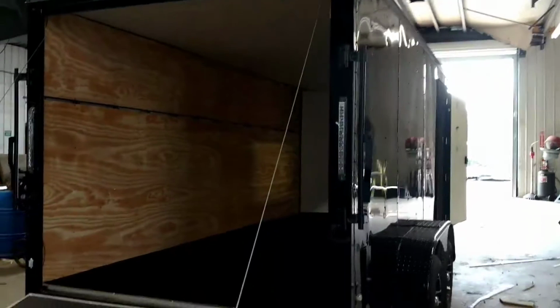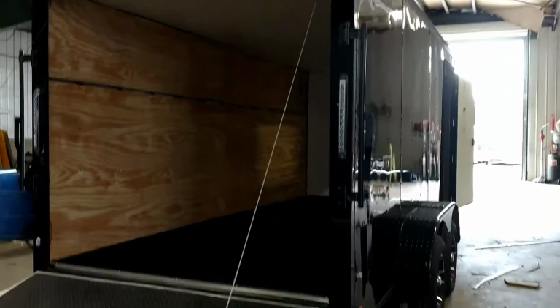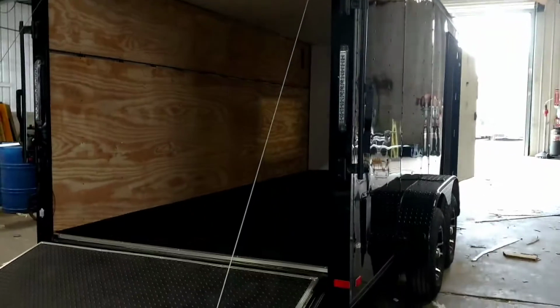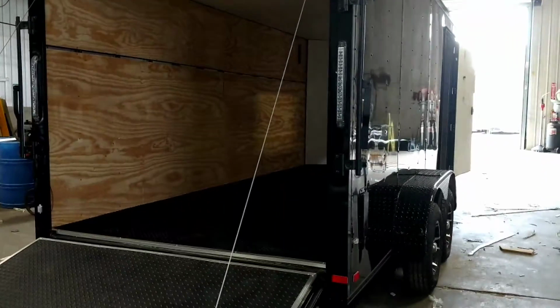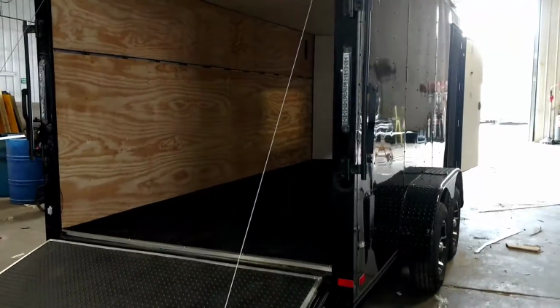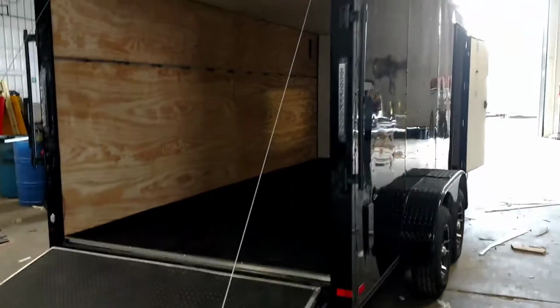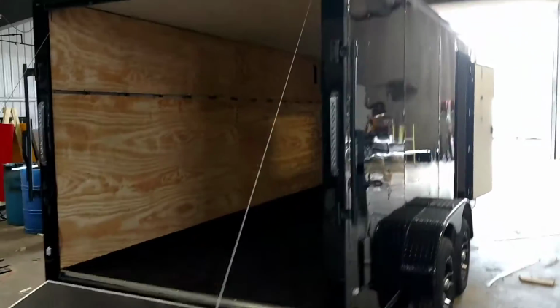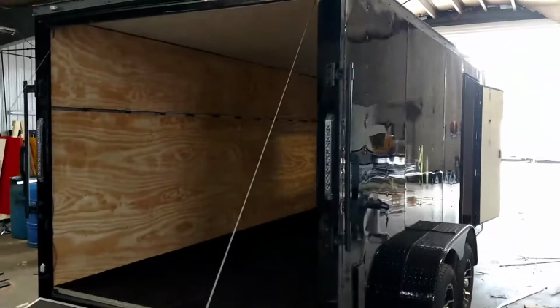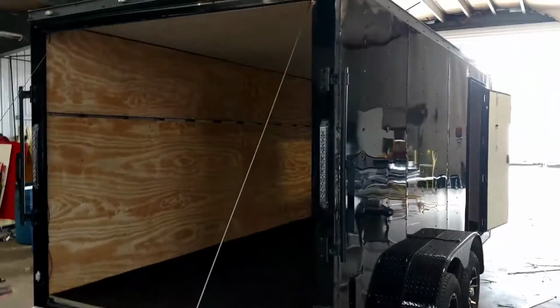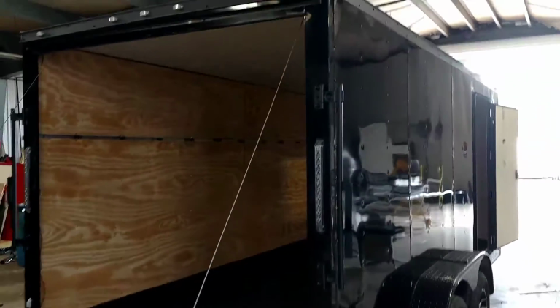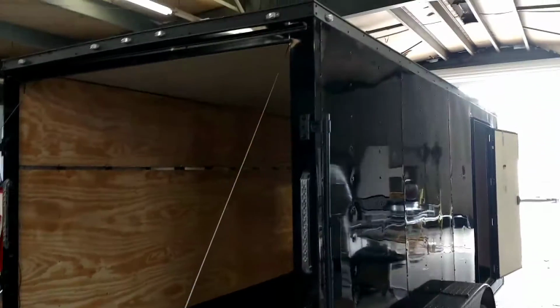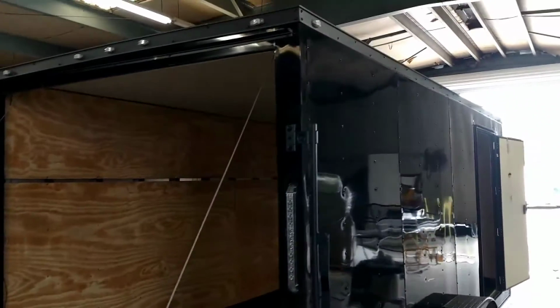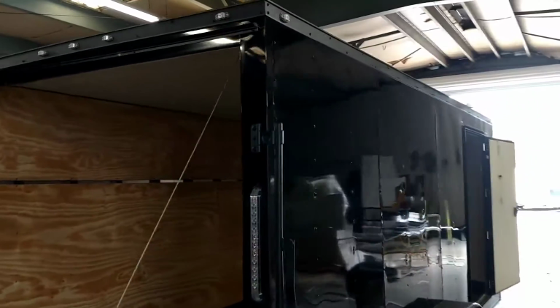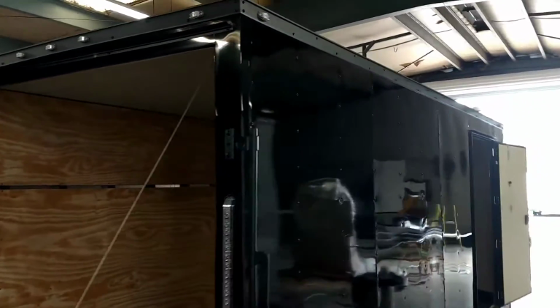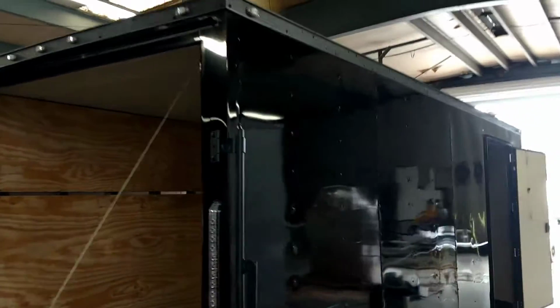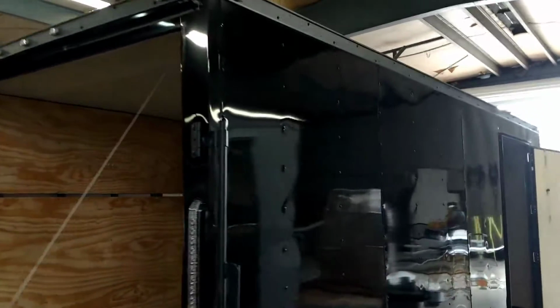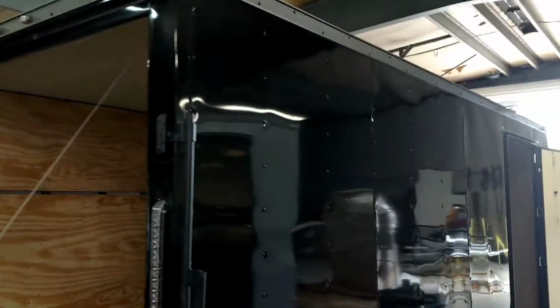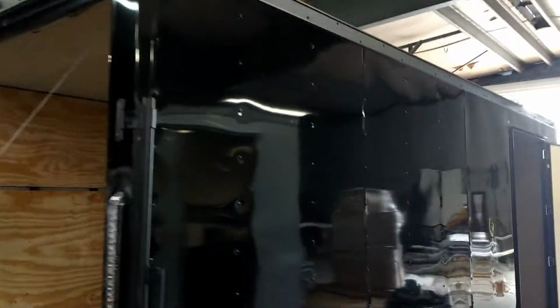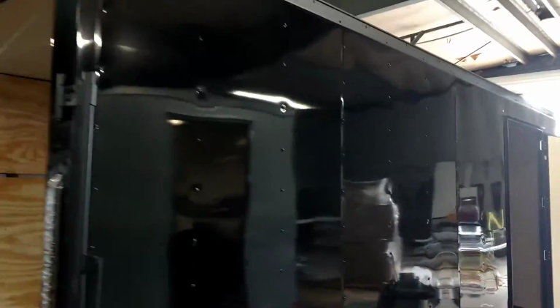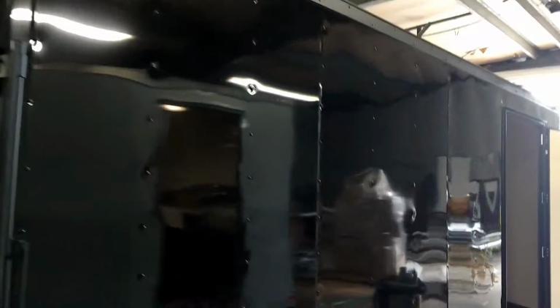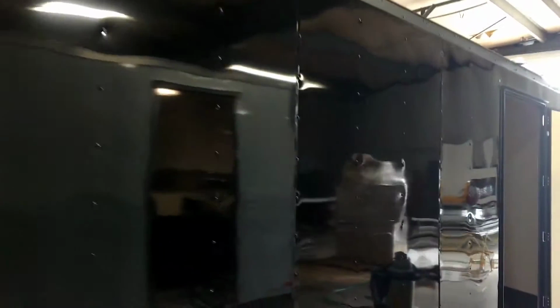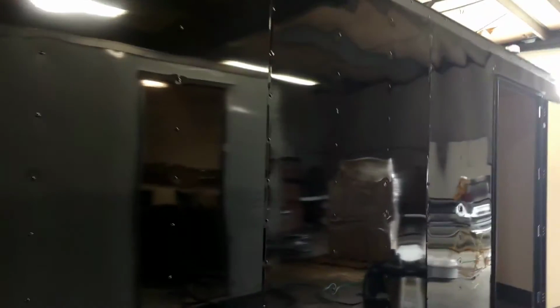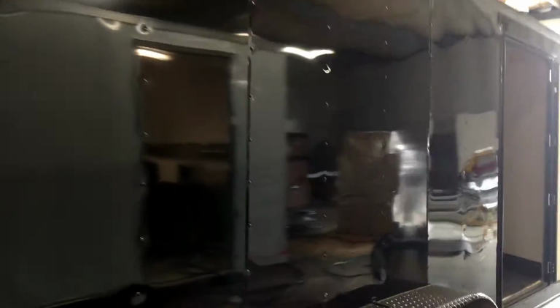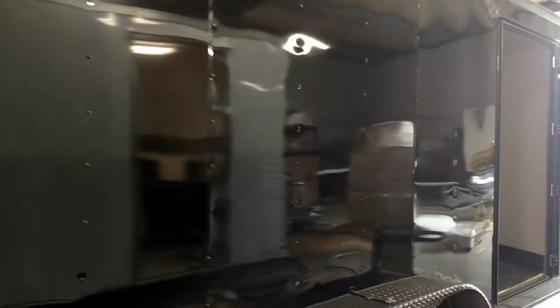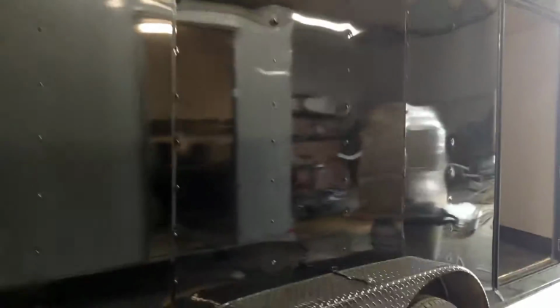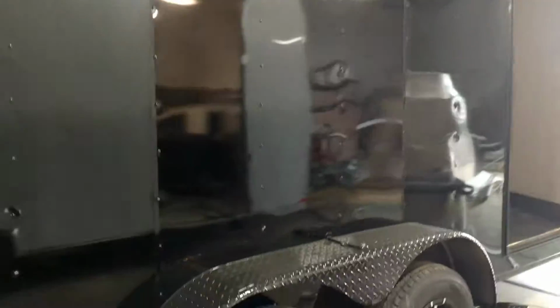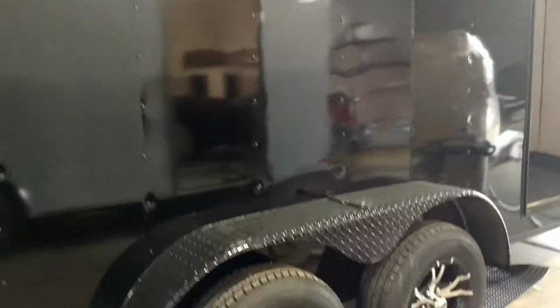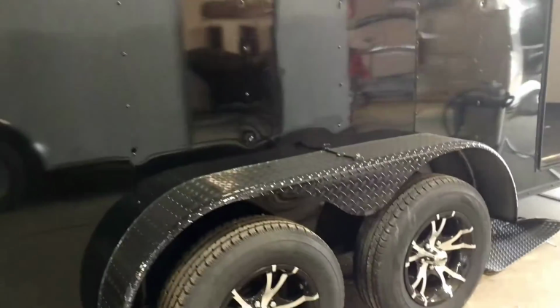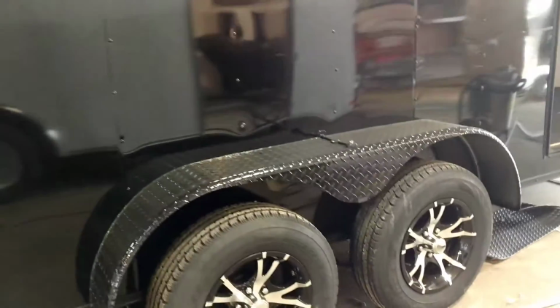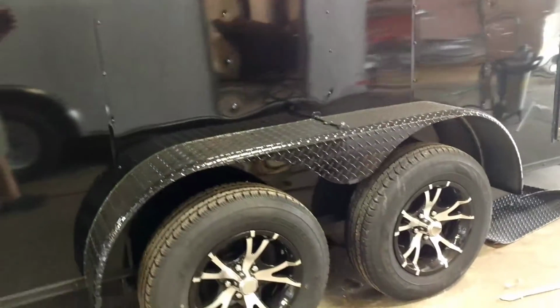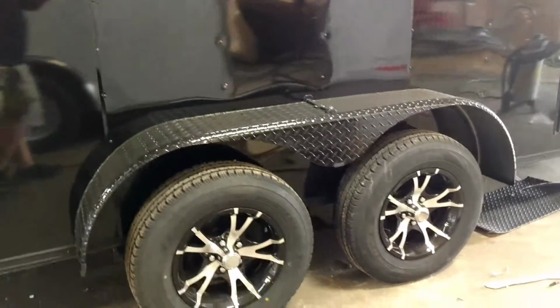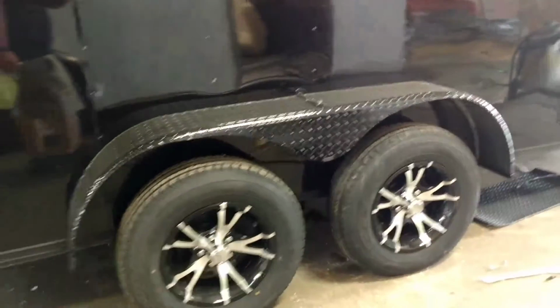Fabricating a 7x16 blackout. This is how we do it — we bring it to the fab shop. Just want to show y'all this.